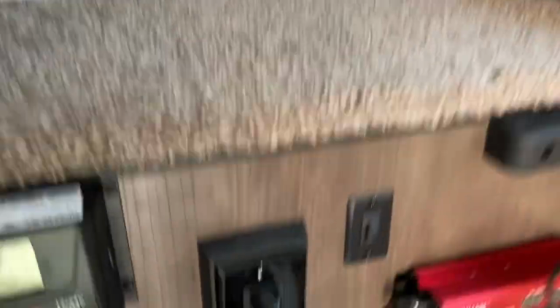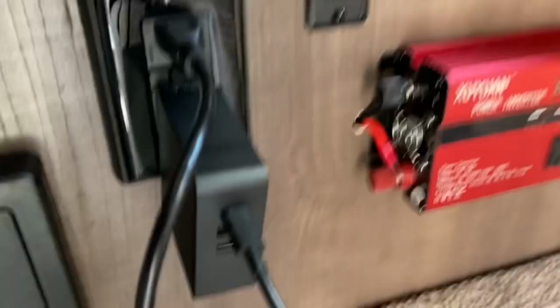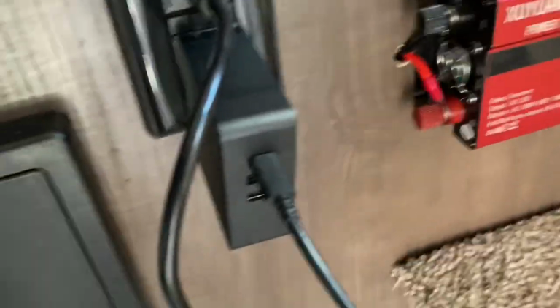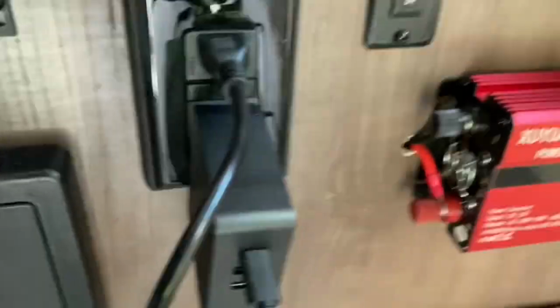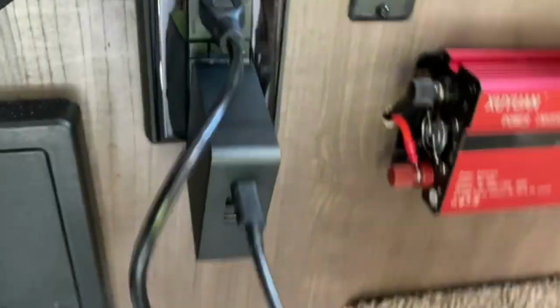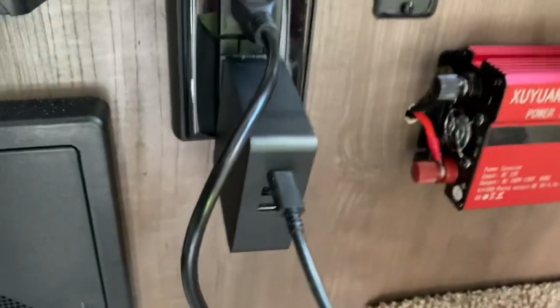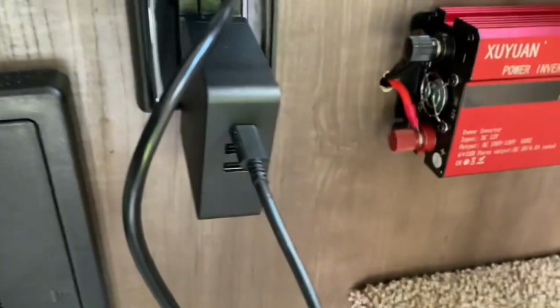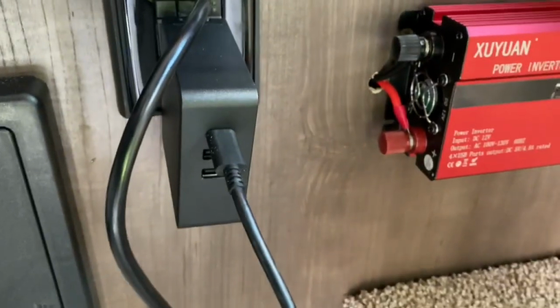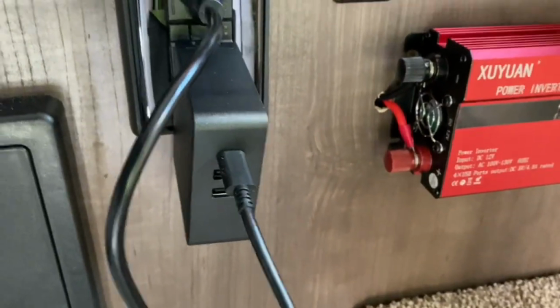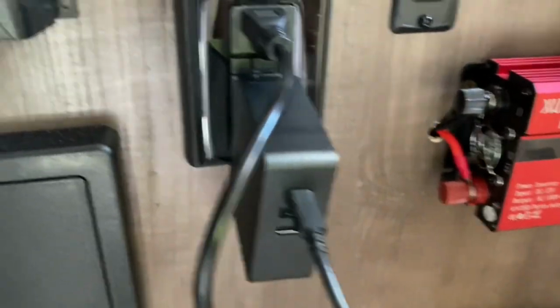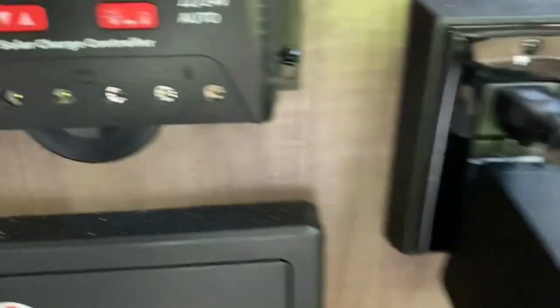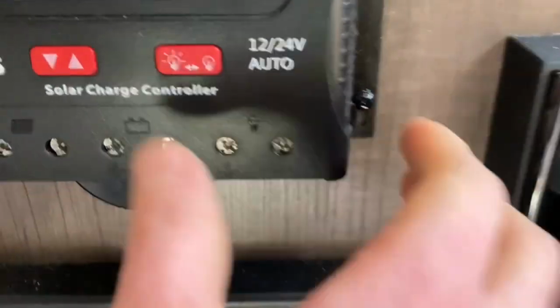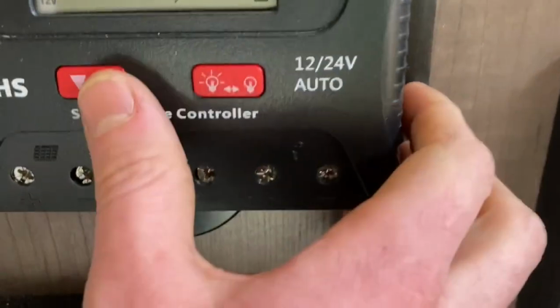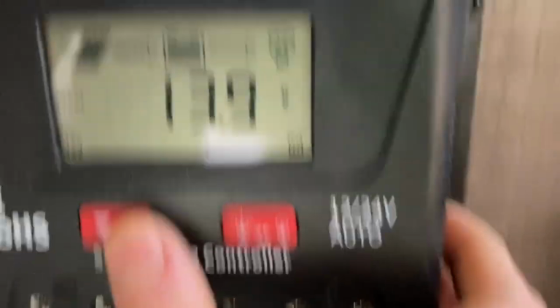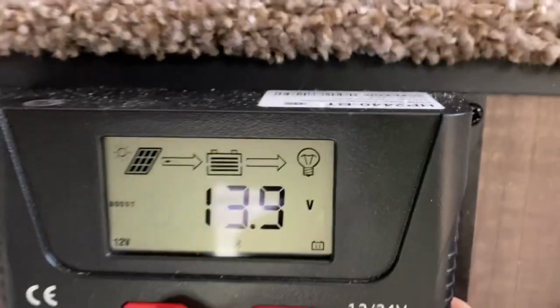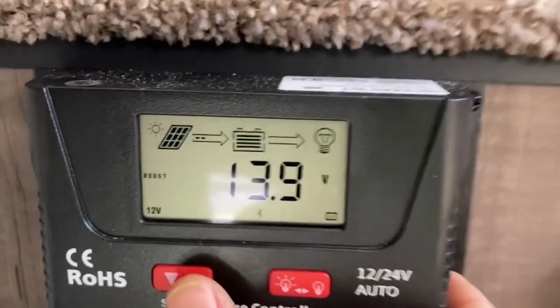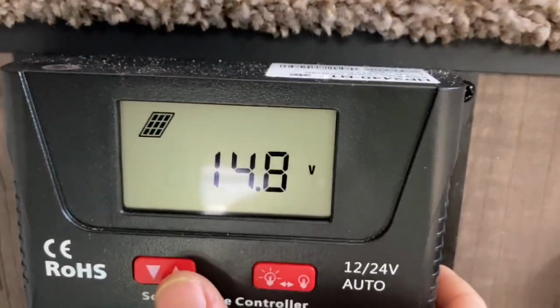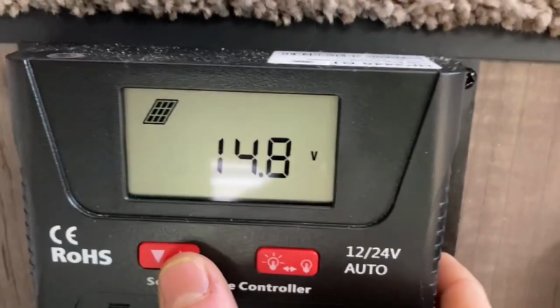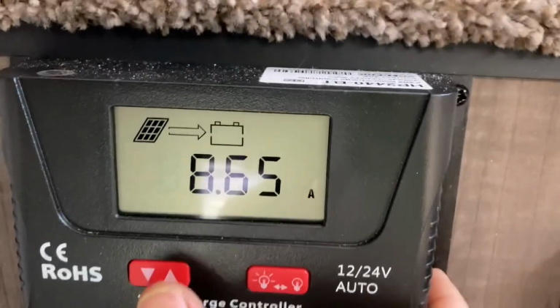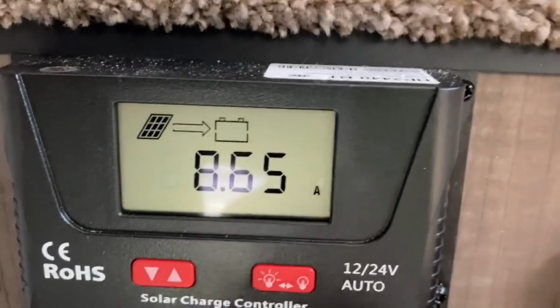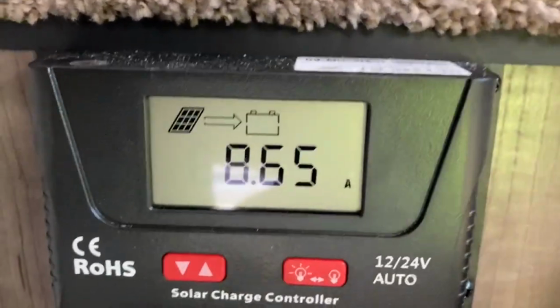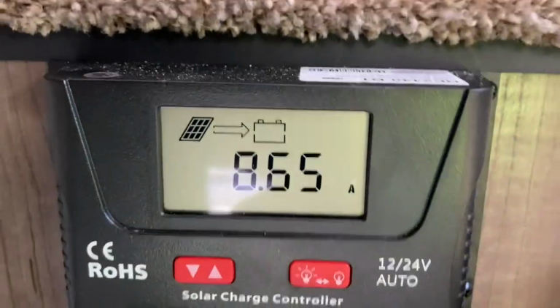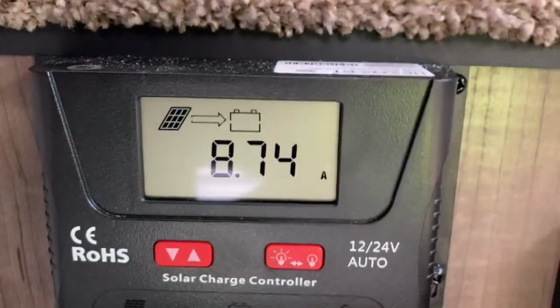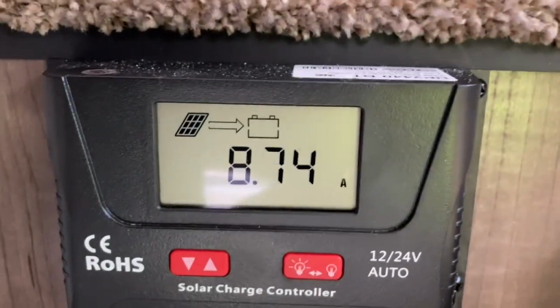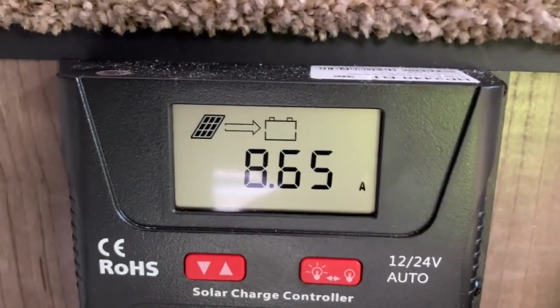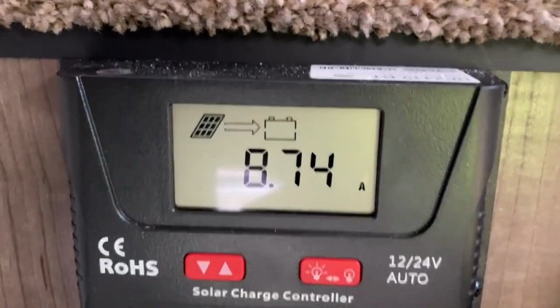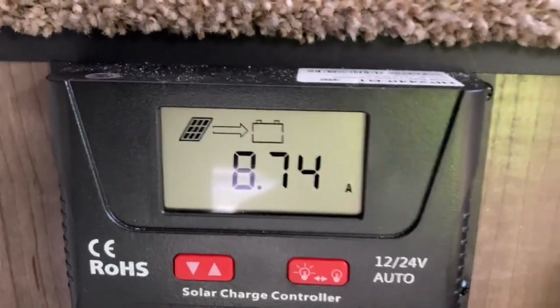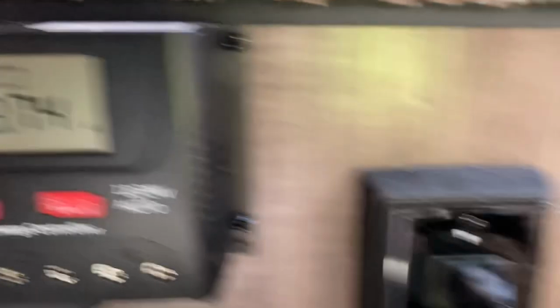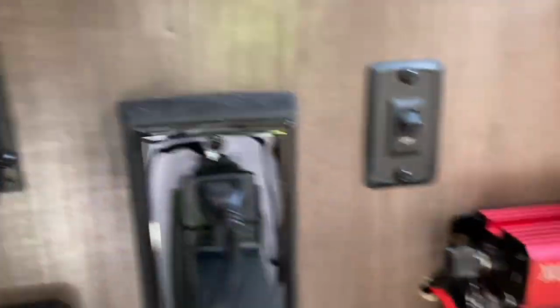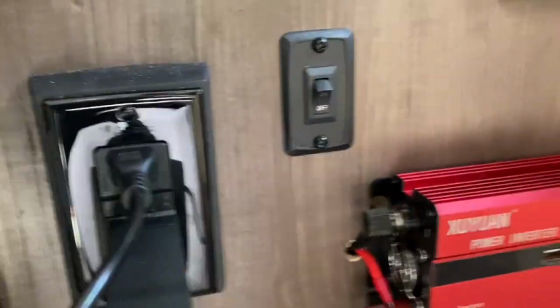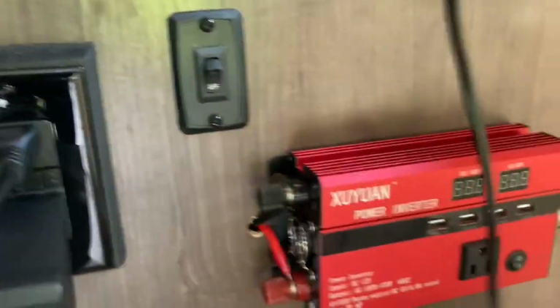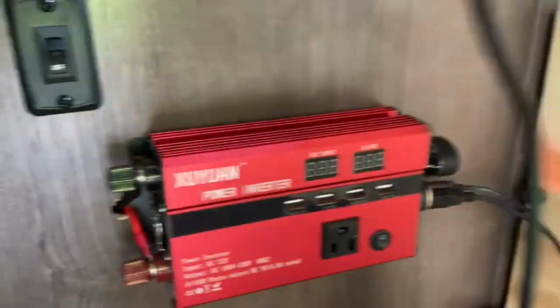I can put it at the end of the bed if I need to. We're on shore power here. Also showing you the extra kick of that extra solar panel — it used to be around 4 amps out with good sun, now it's around 8, which is nice.